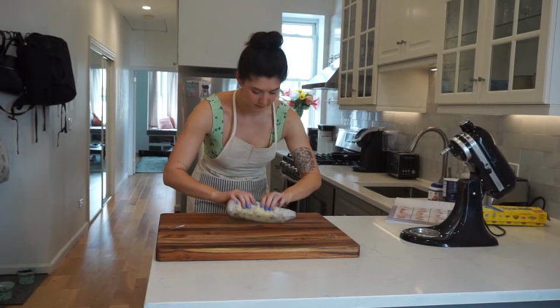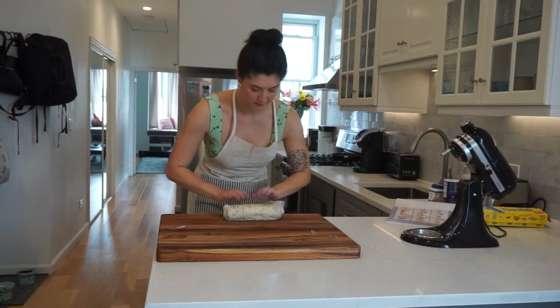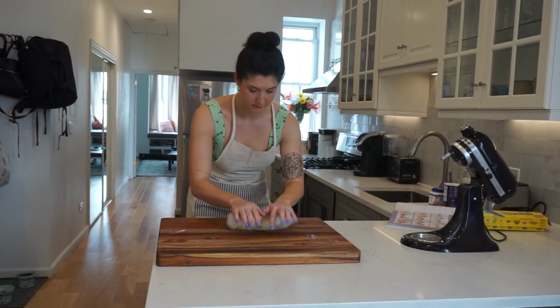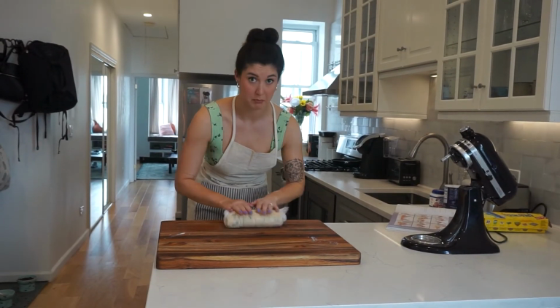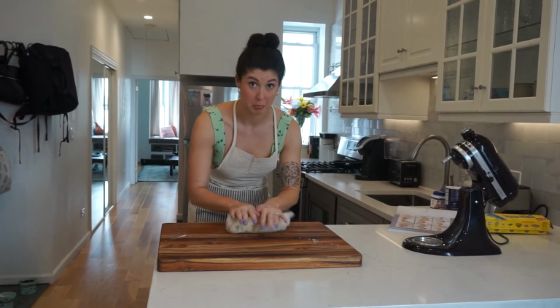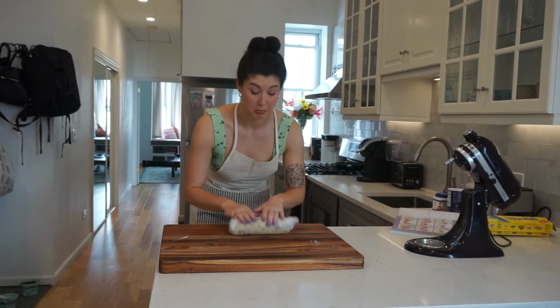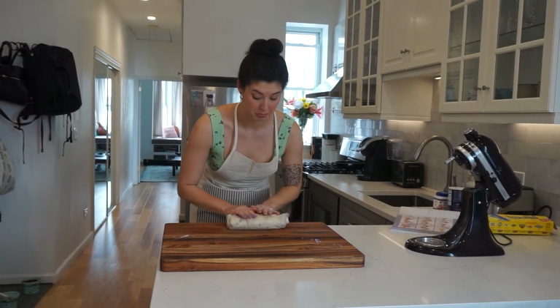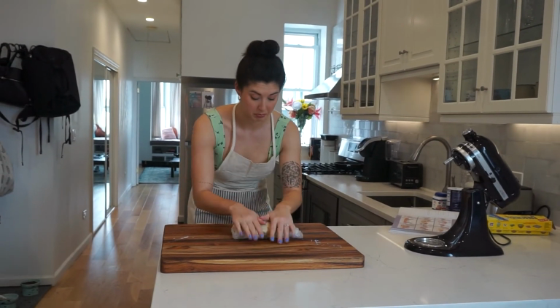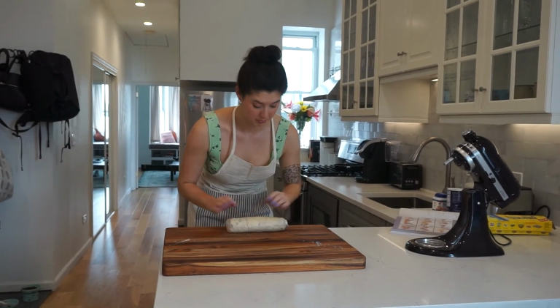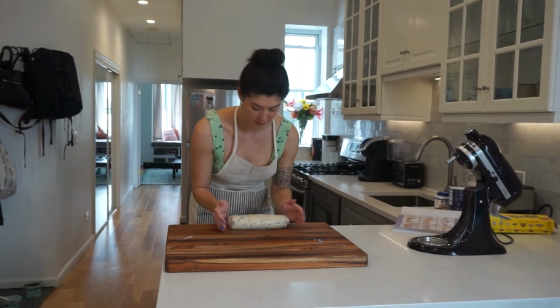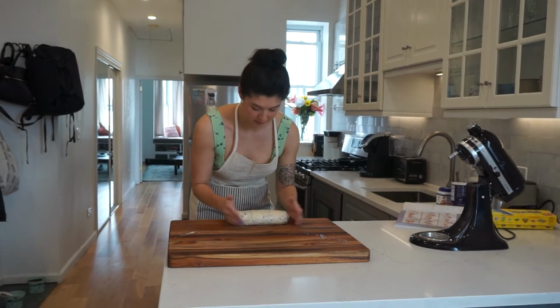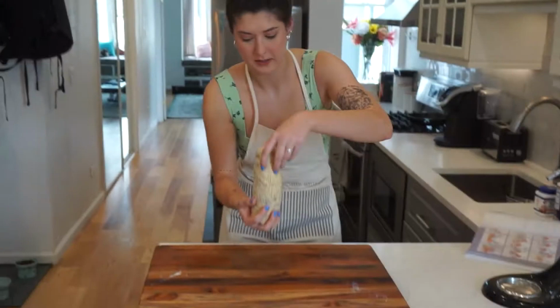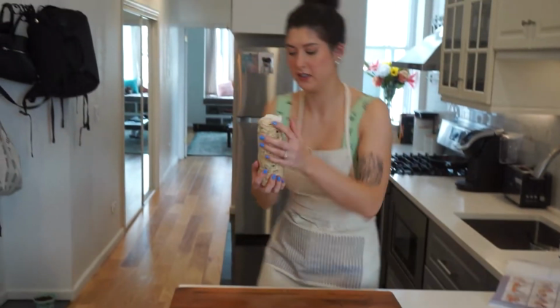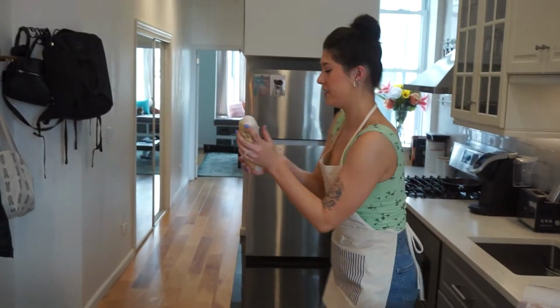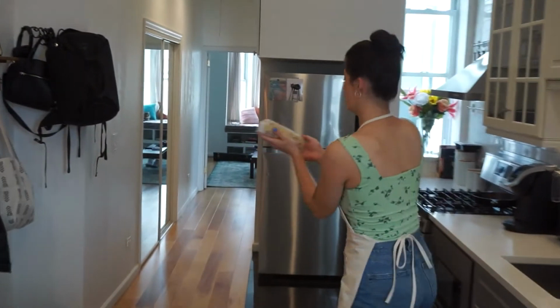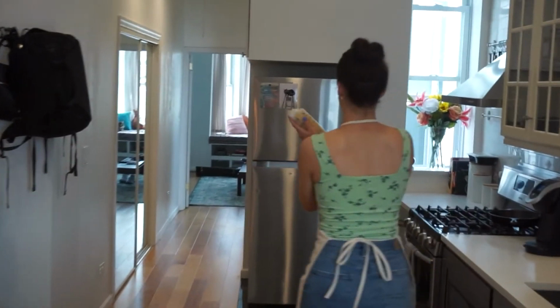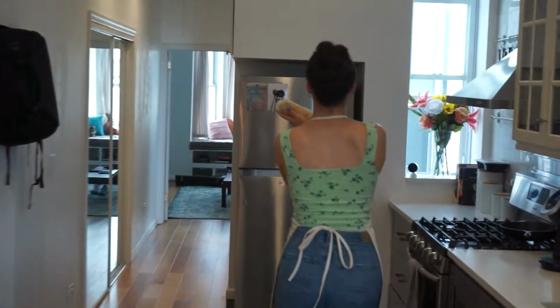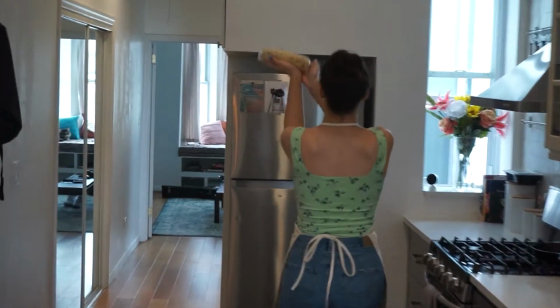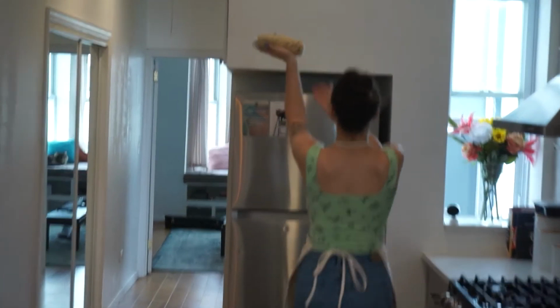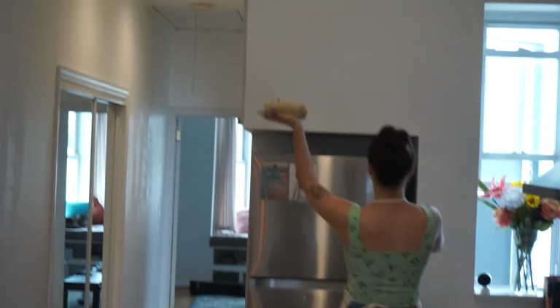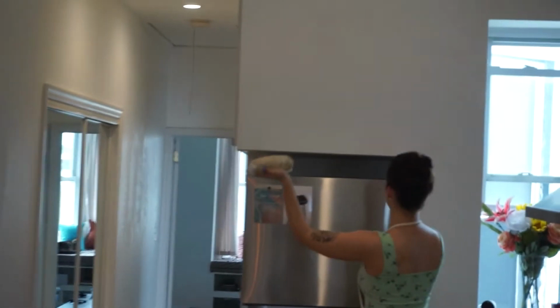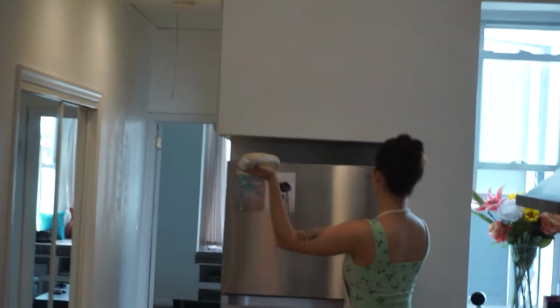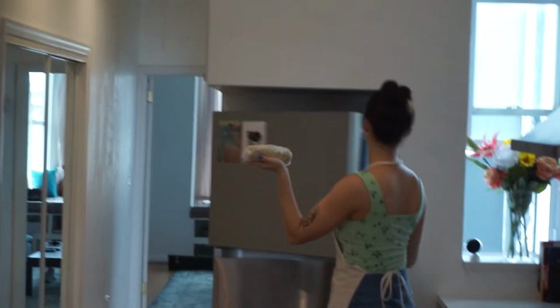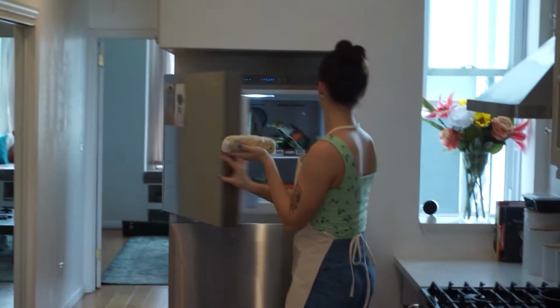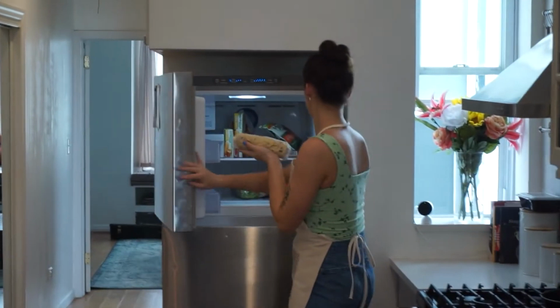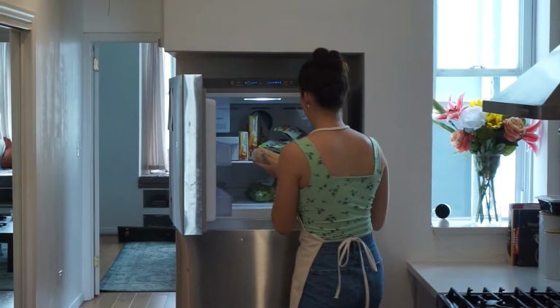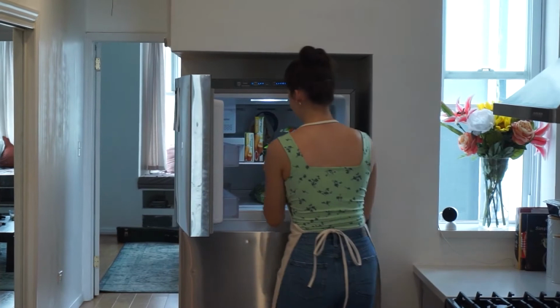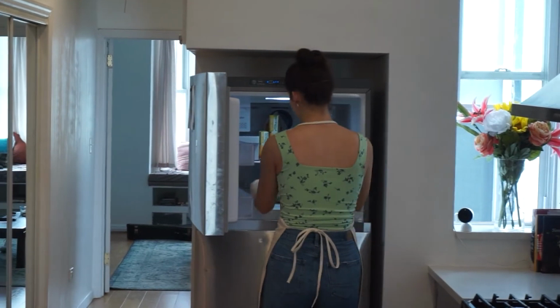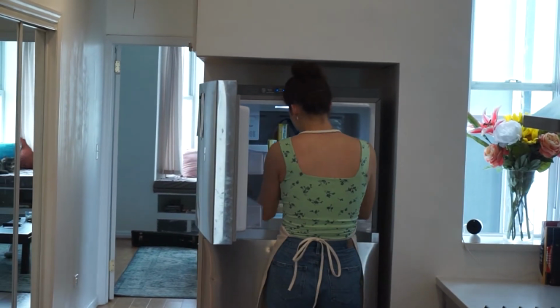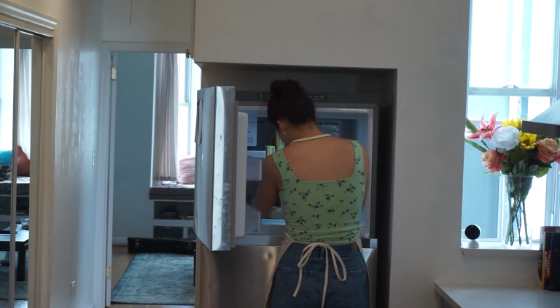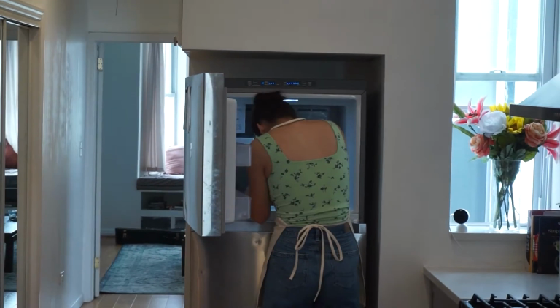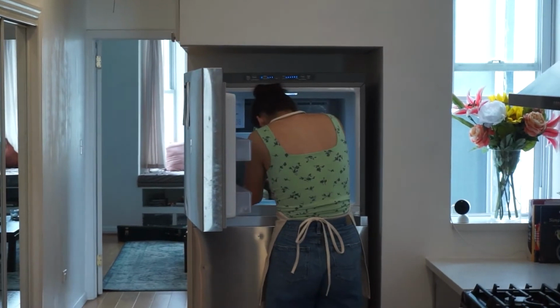My little cookie dough log was very soft and the recipe said to chill it for 12 hours in the fridge, but we don't have that kind of time, so I did about three hours in the freezer instead.